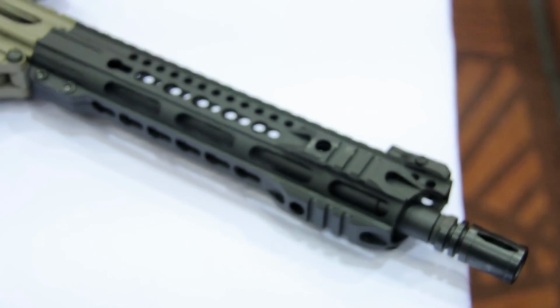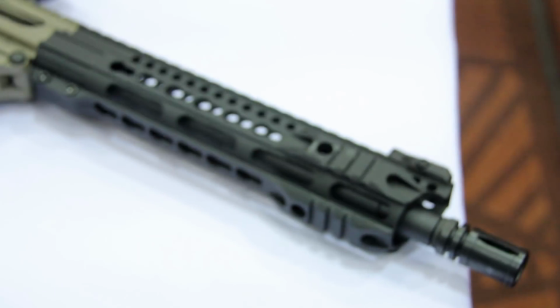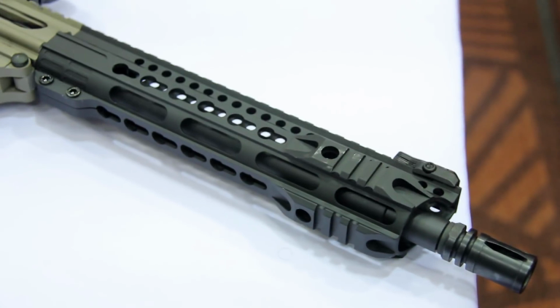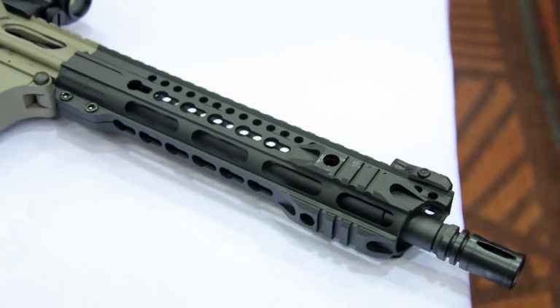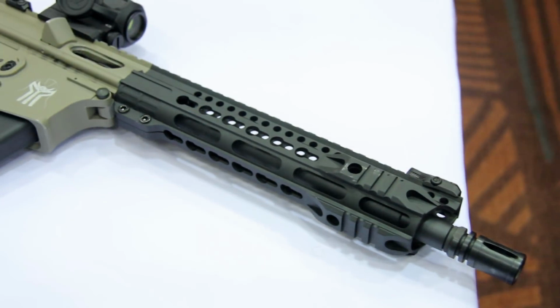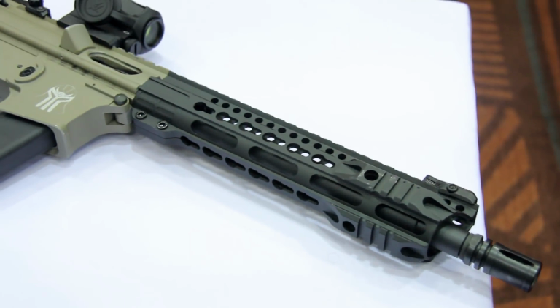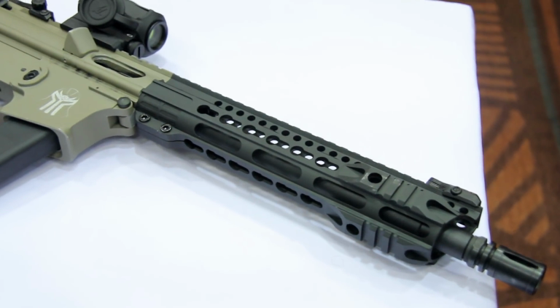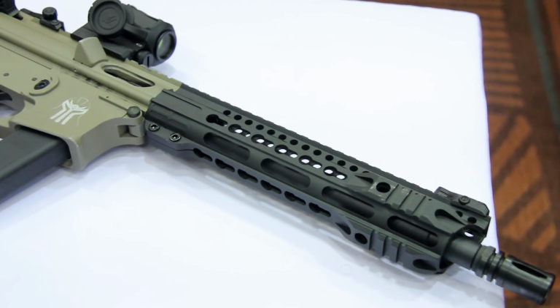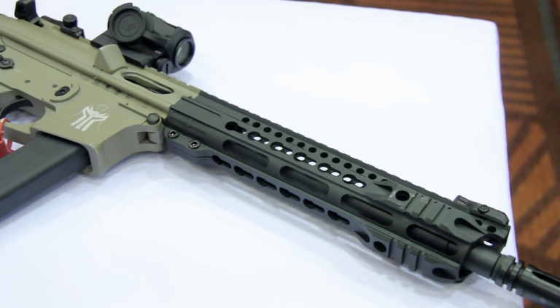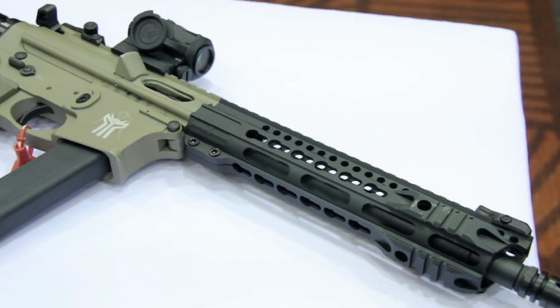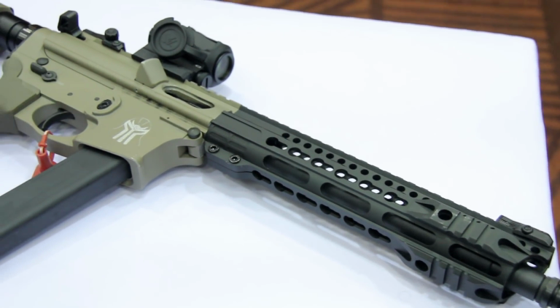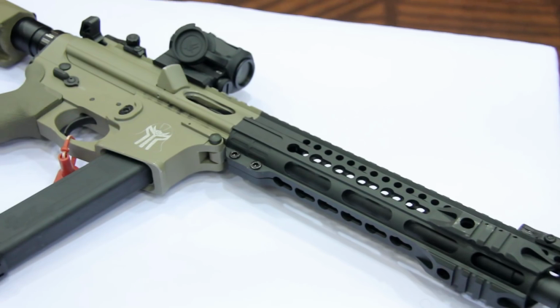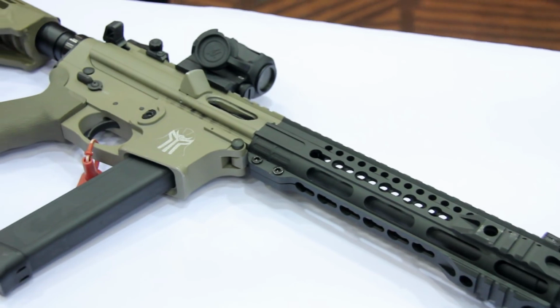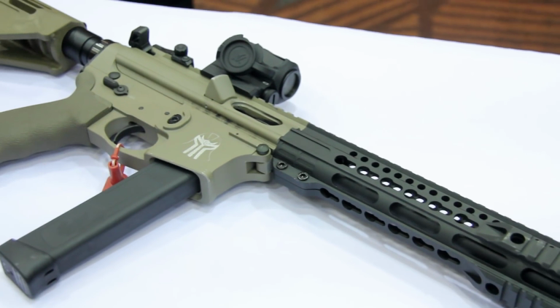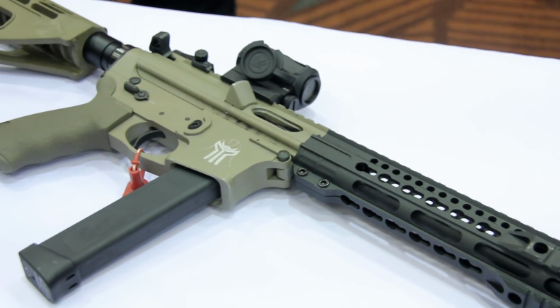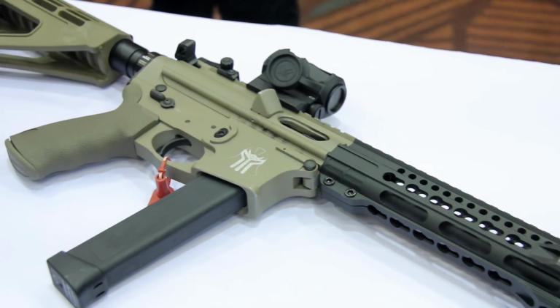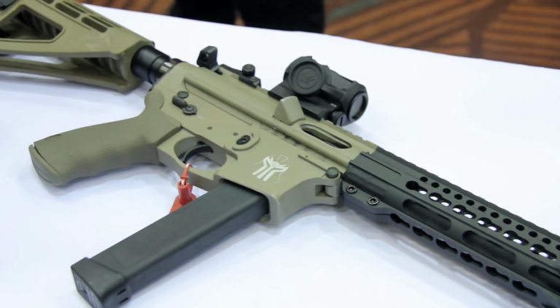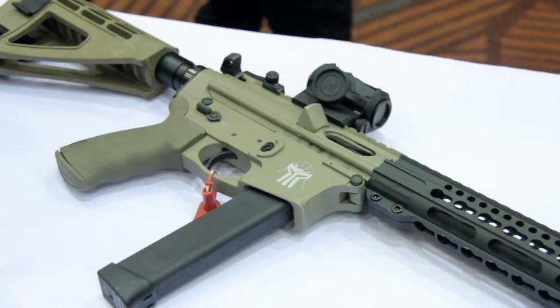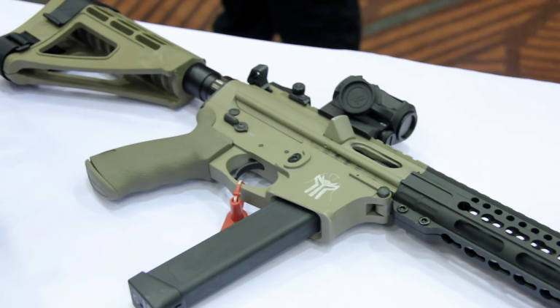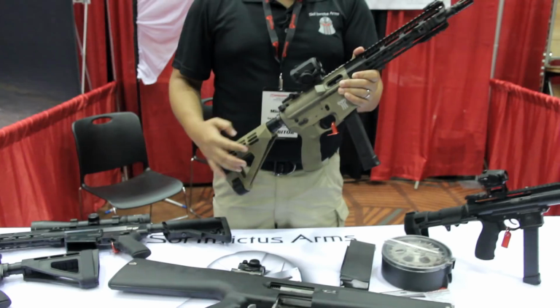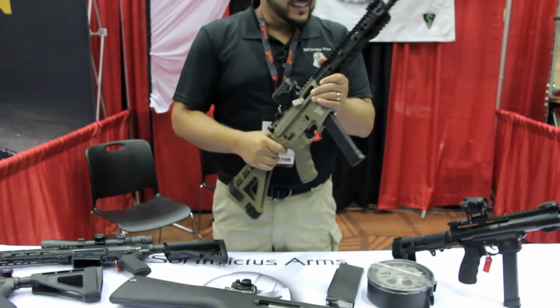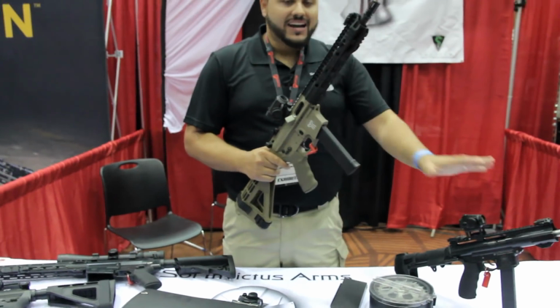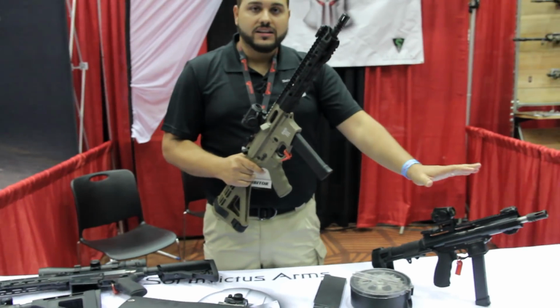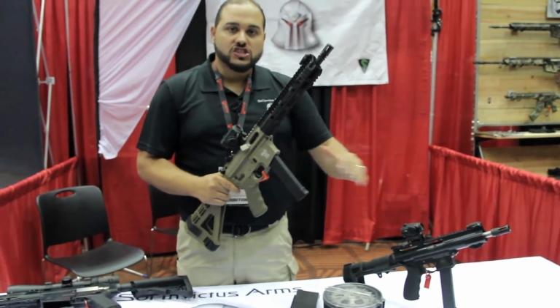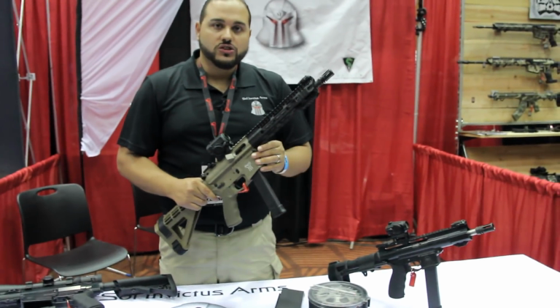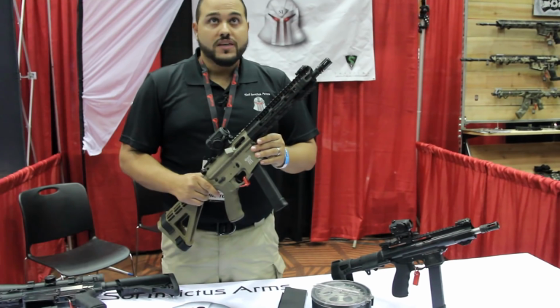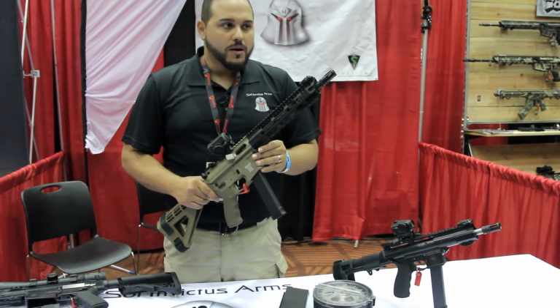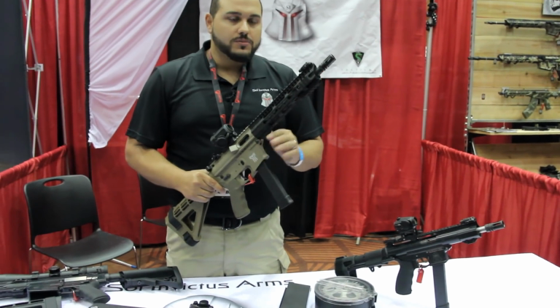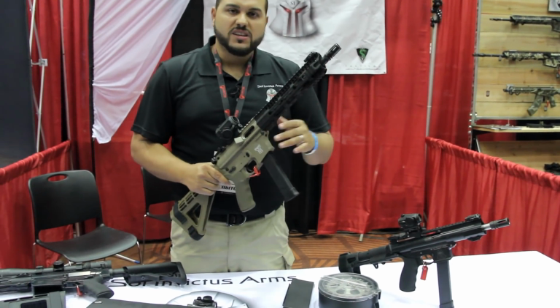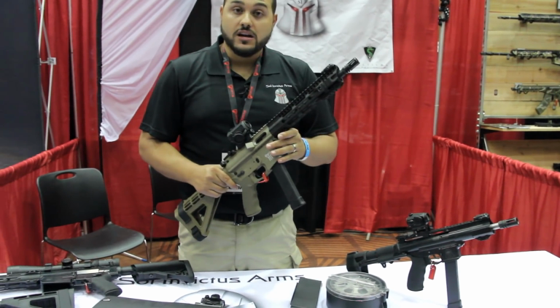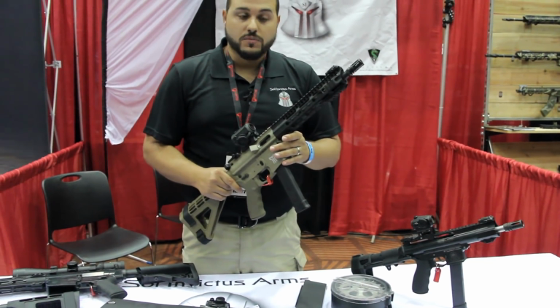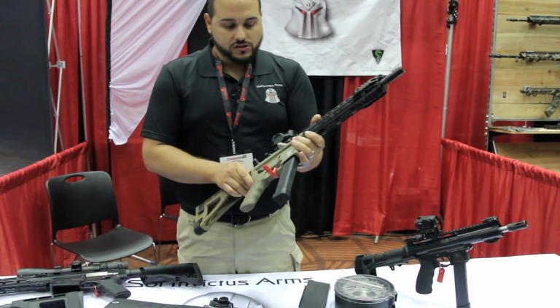These pistol caliber carbines are closest to shipping now. The AA-12 we're going to be shipping towards the end of the year. And then the TAC-9 that I just showed you, that one's probably going to be shipping in the next couple of months or so.